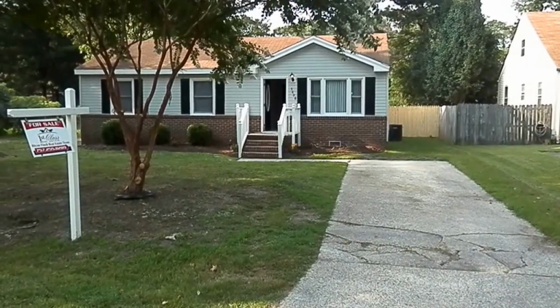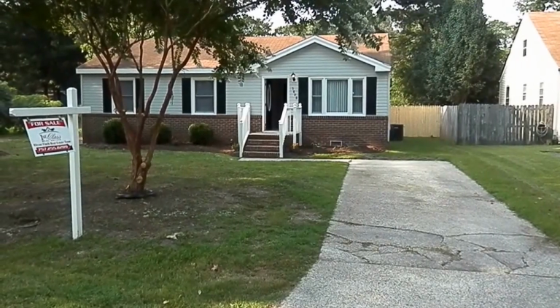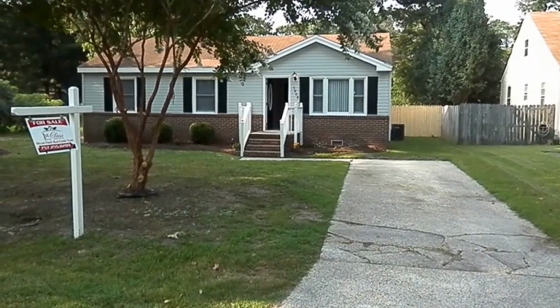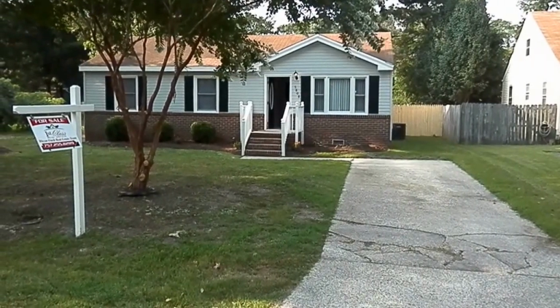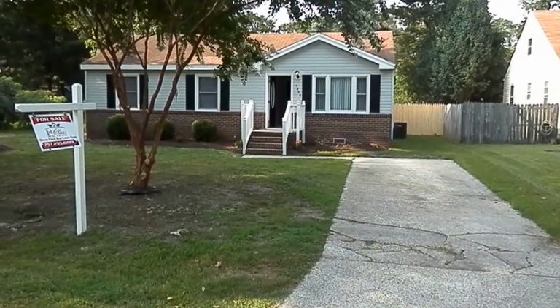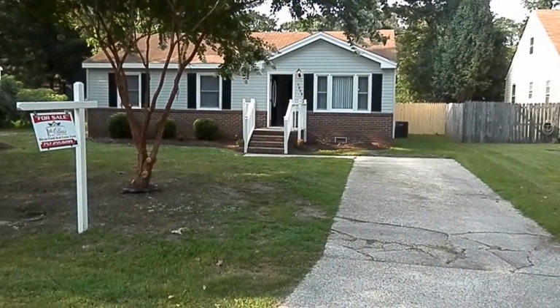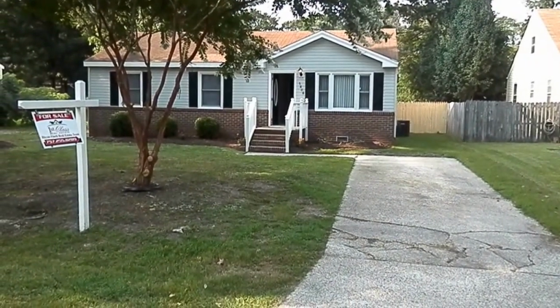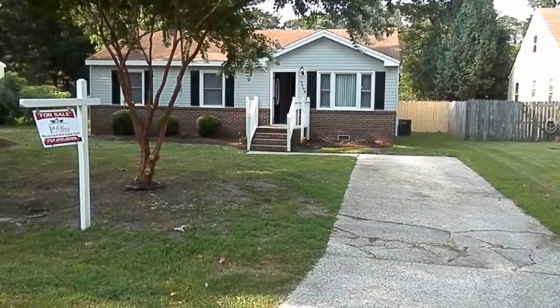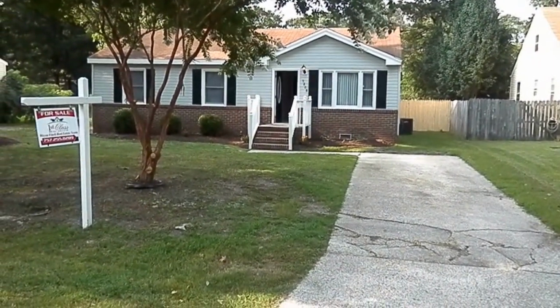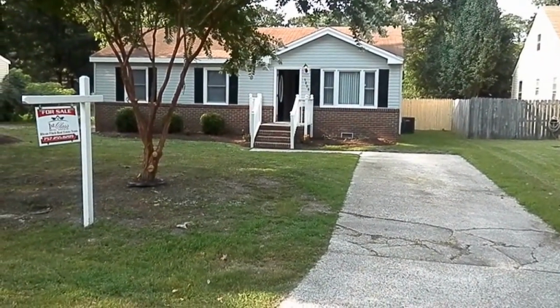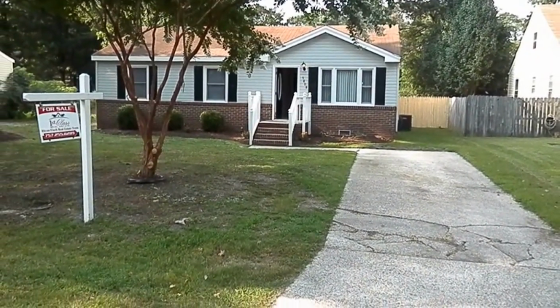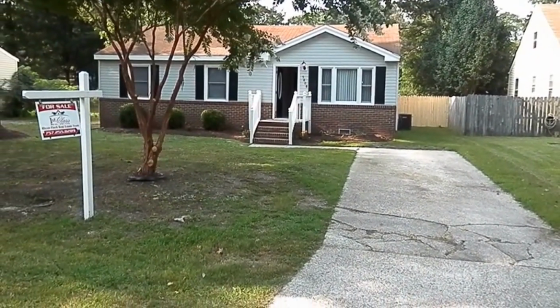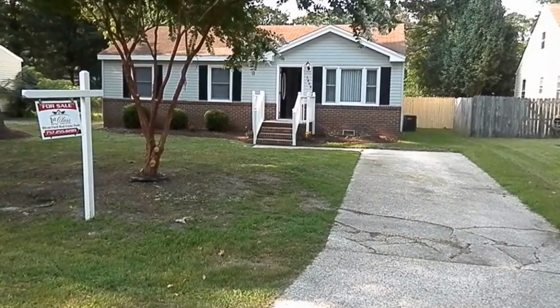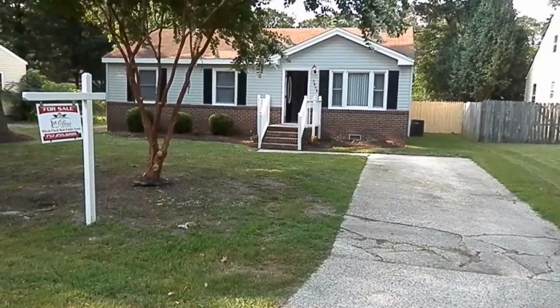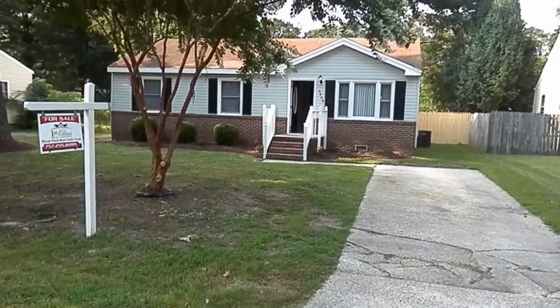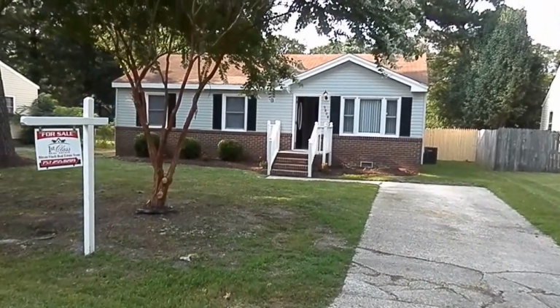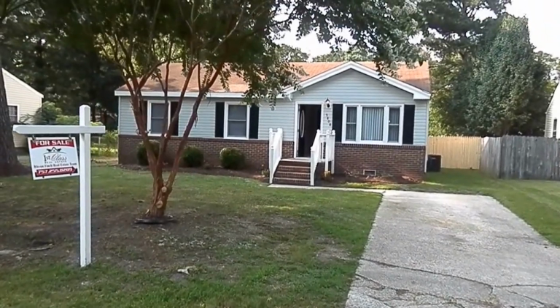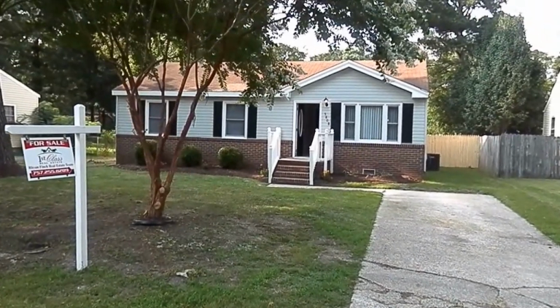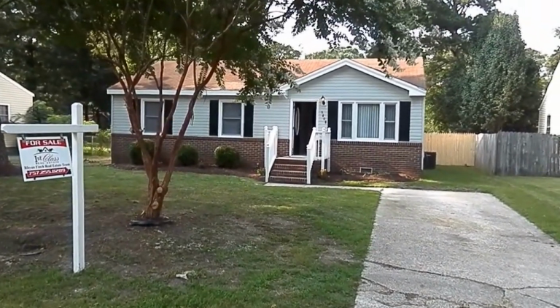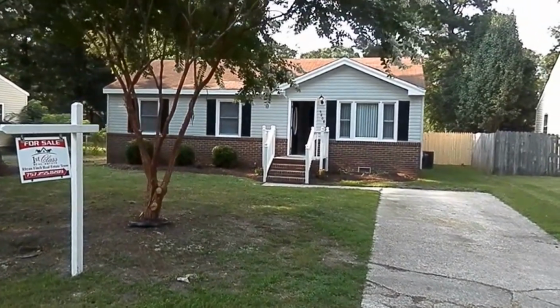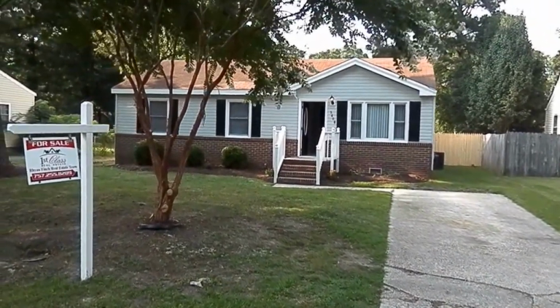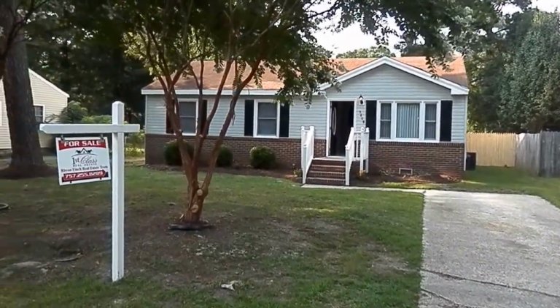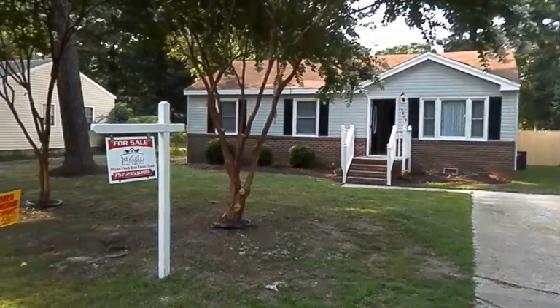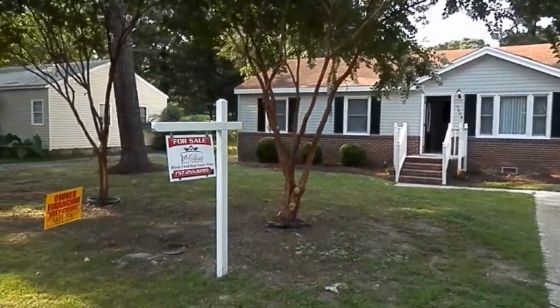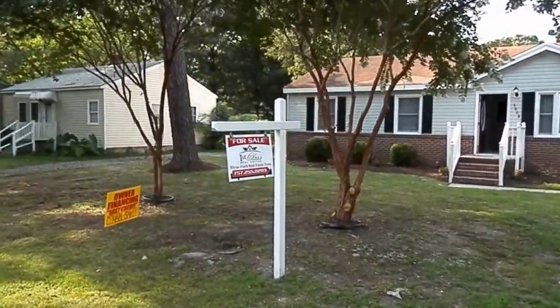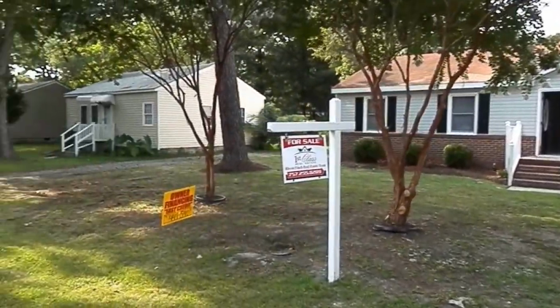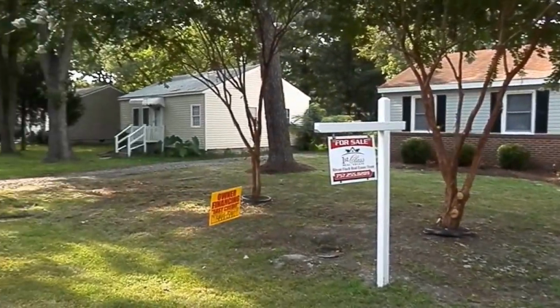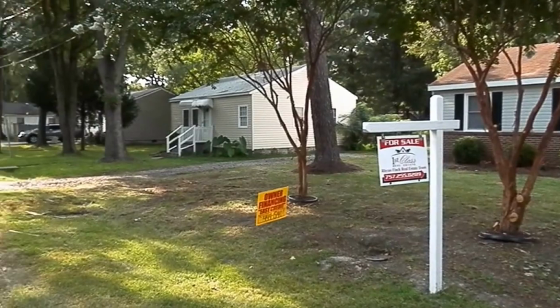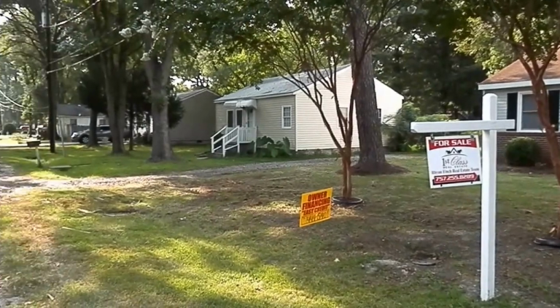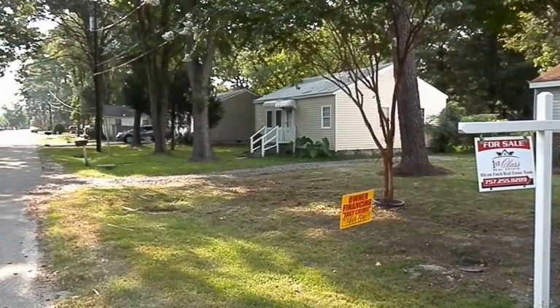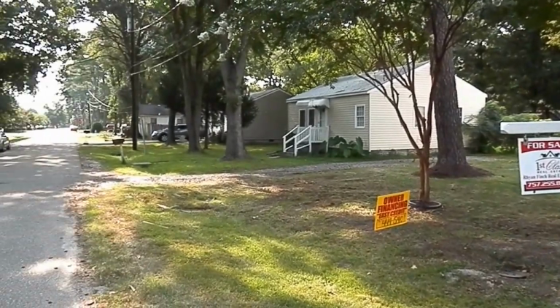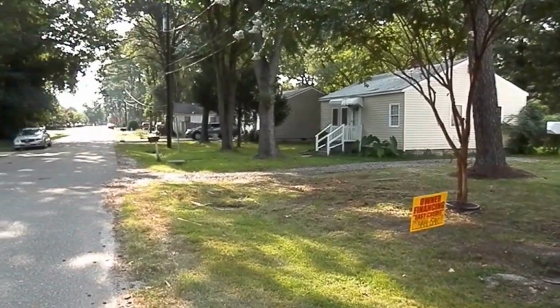This is 5808 Arden Street in Portsmouth, Virginia. Very nice house, totally 100% renovated. Very nice street, nice and quiet. It's on a dead-end street.